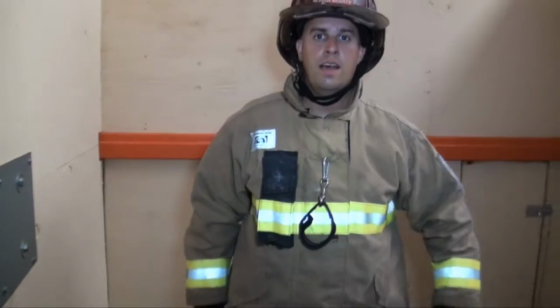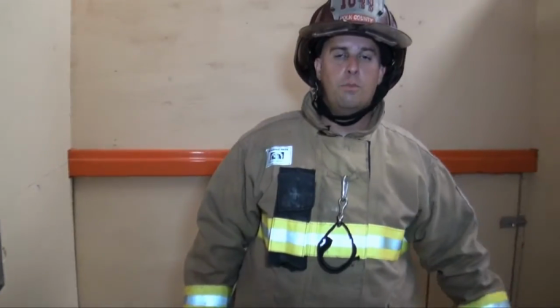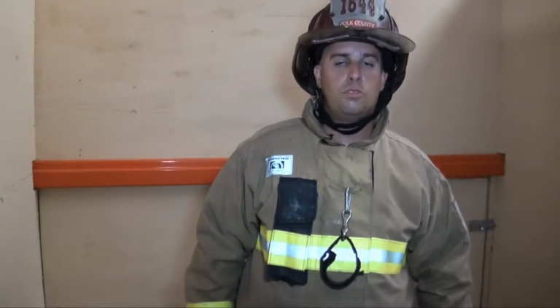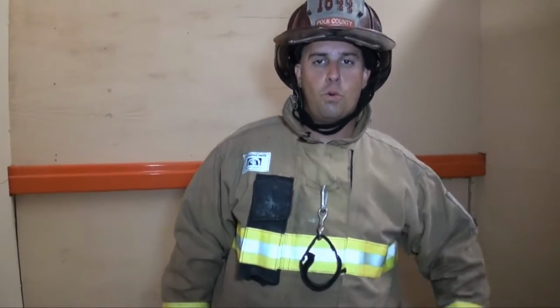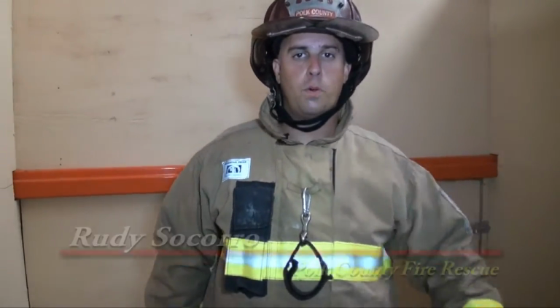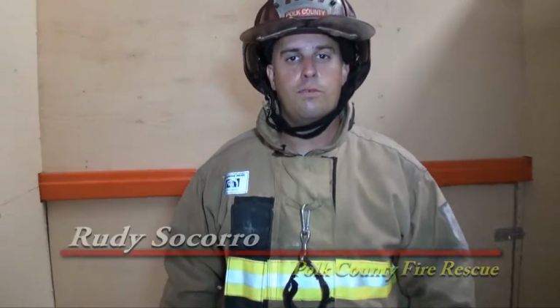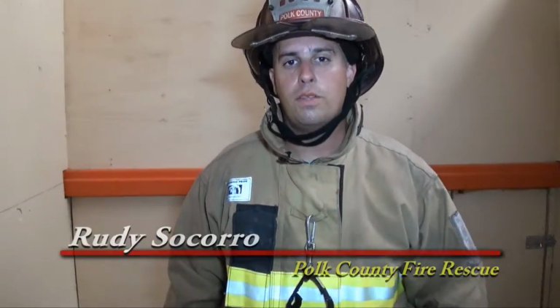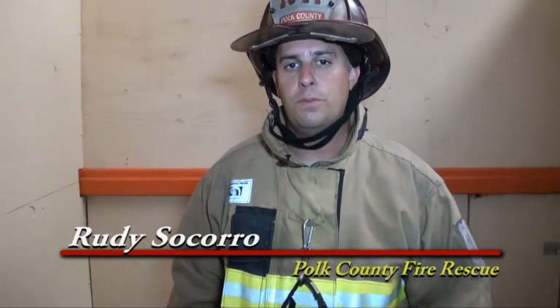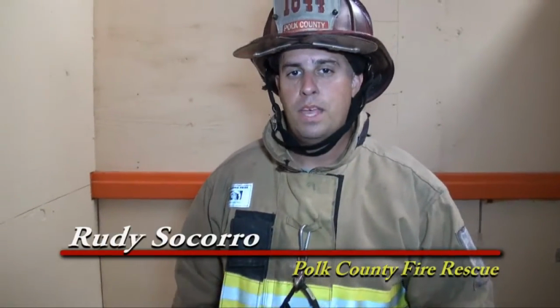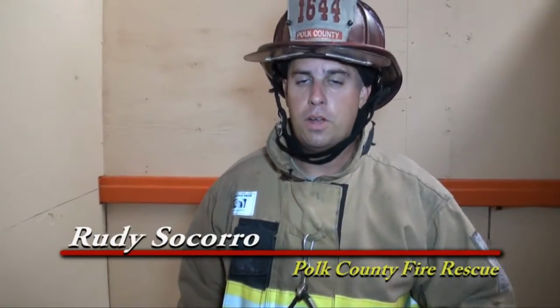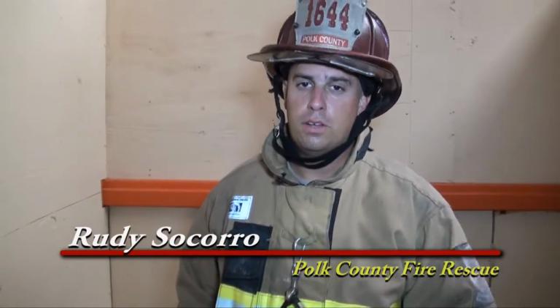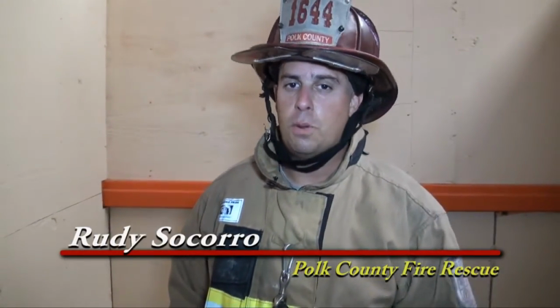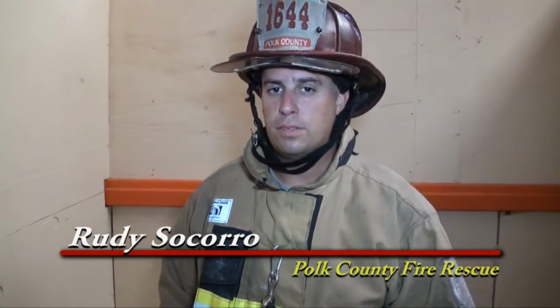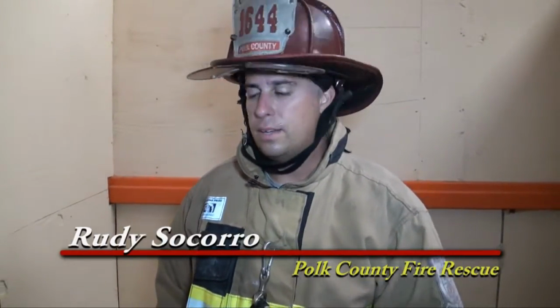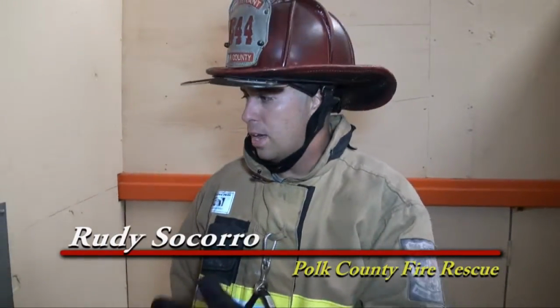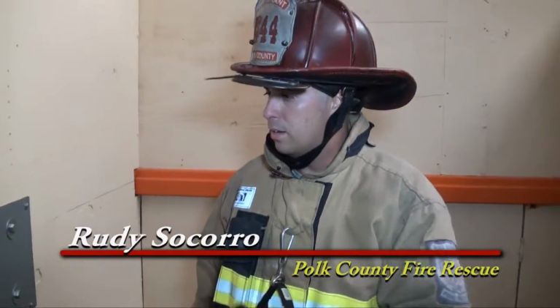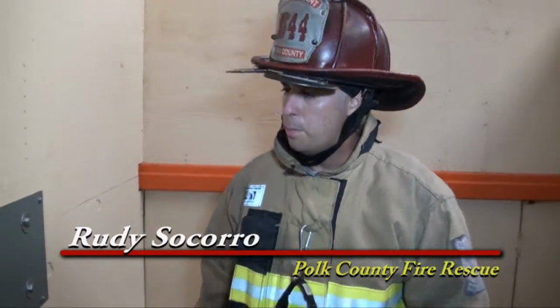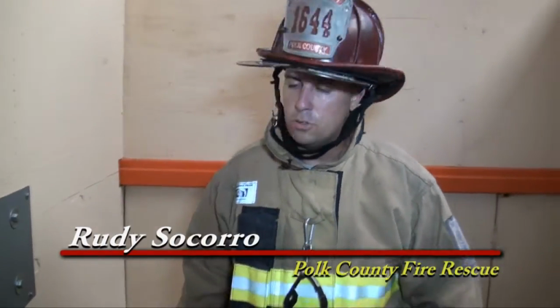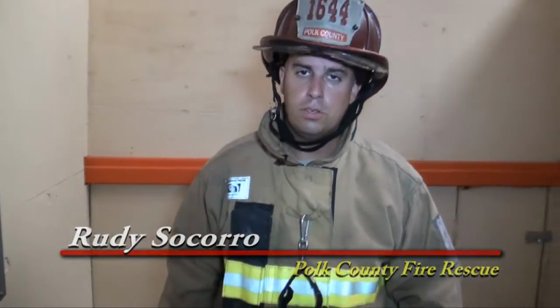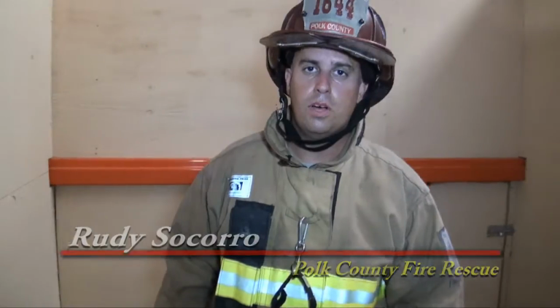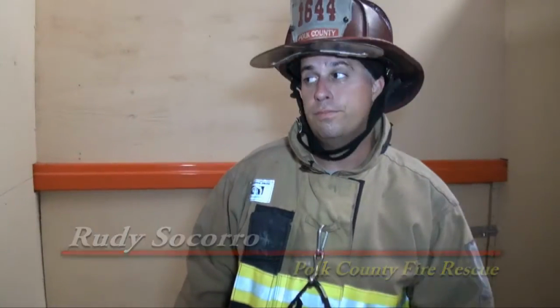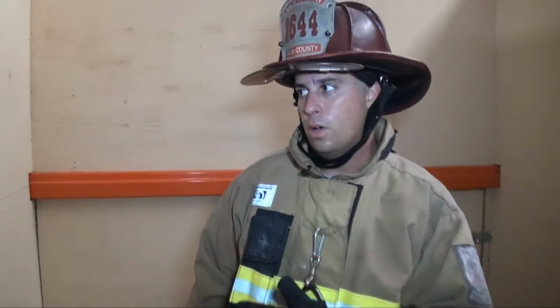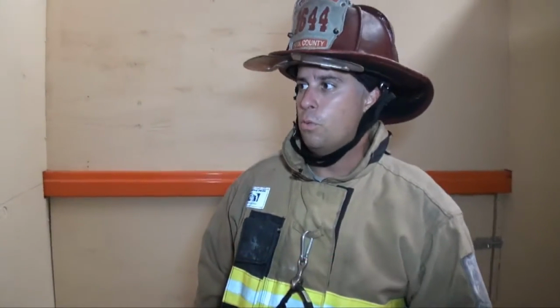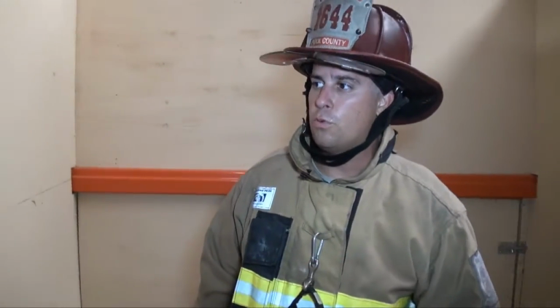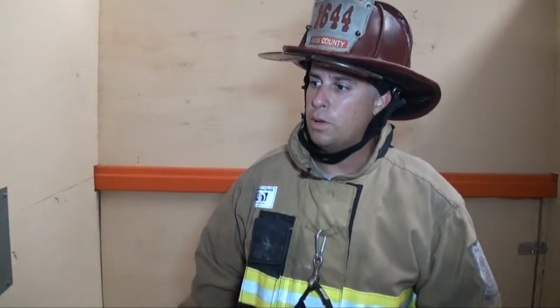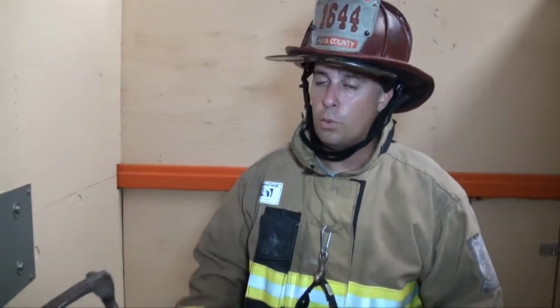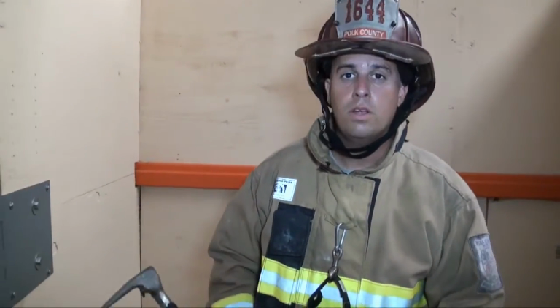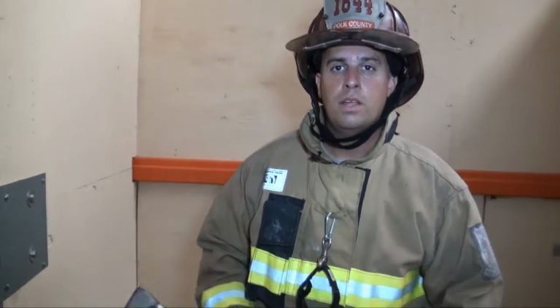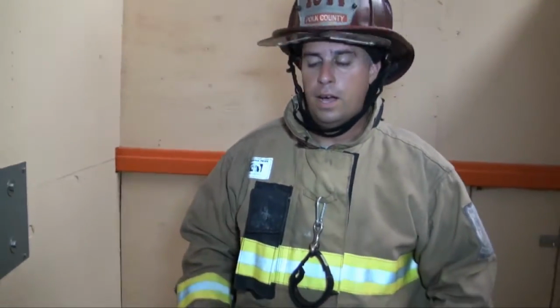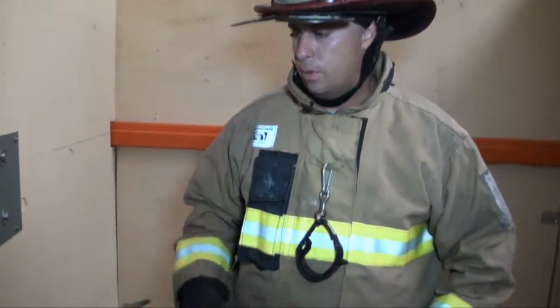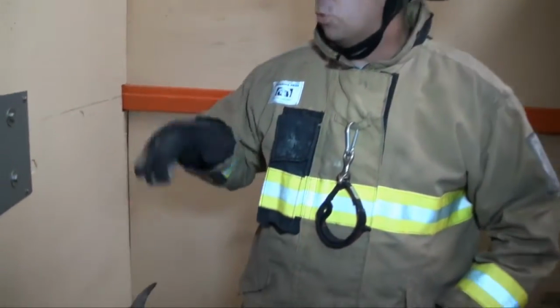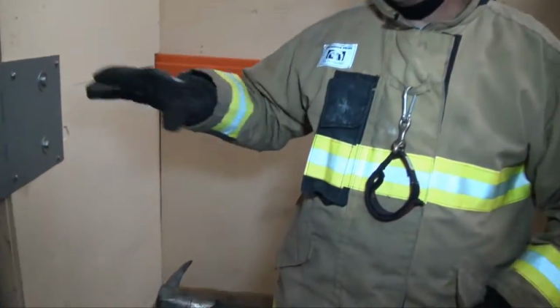Hi, I'm Rudy Socorro with Polk County Fire Rescue, and I'm here to show you a basic technique on how to make entry into a wood frame door, inward swinging.